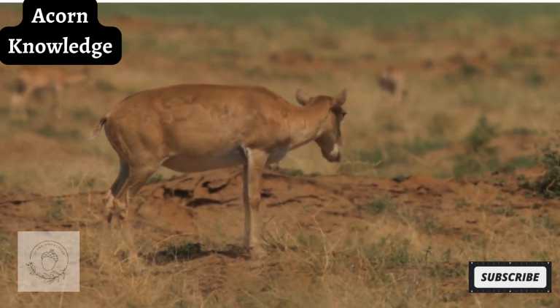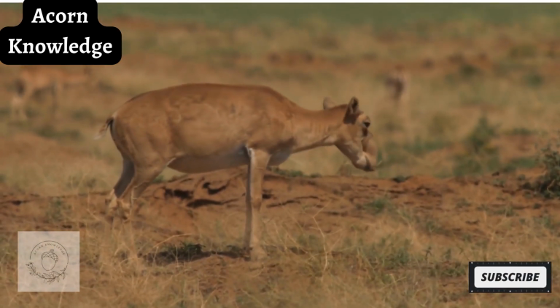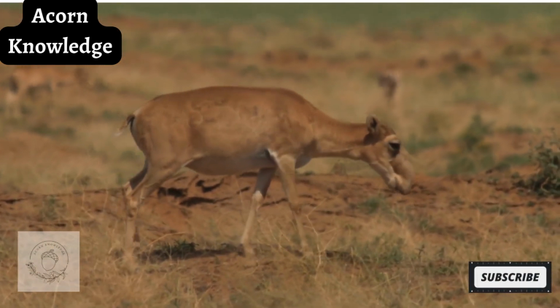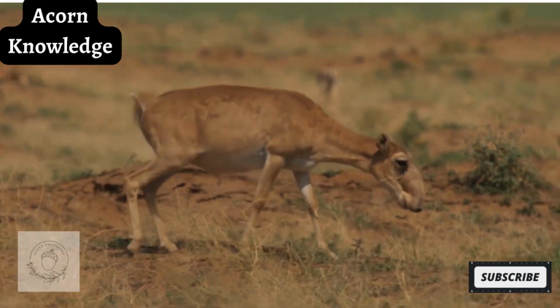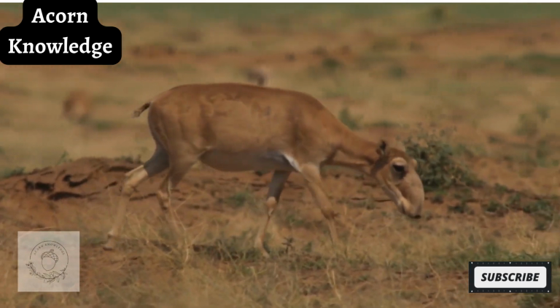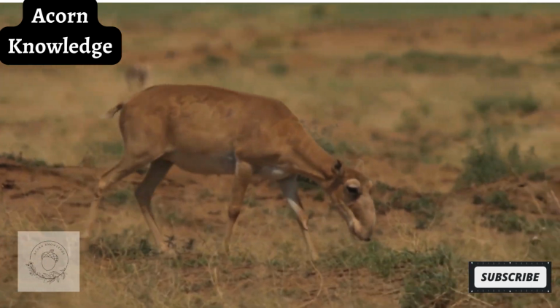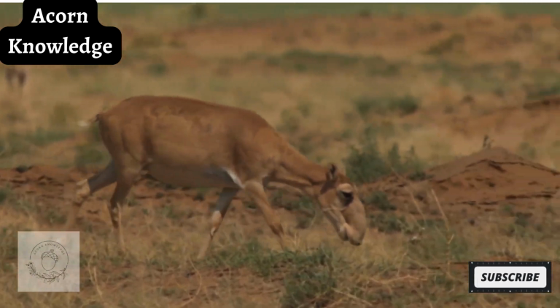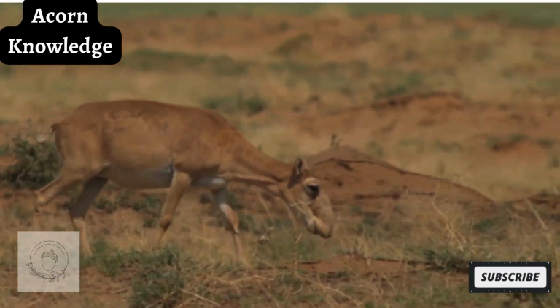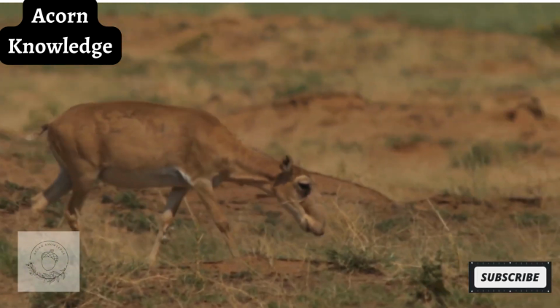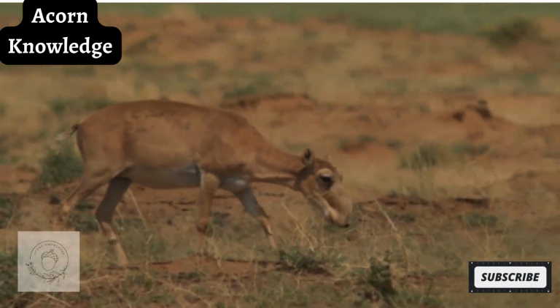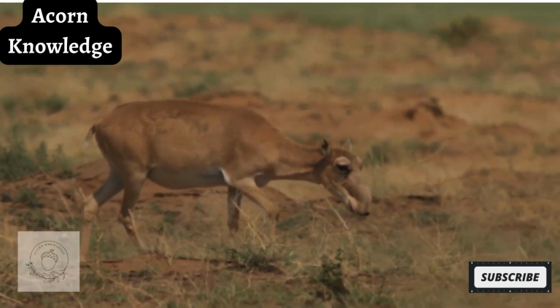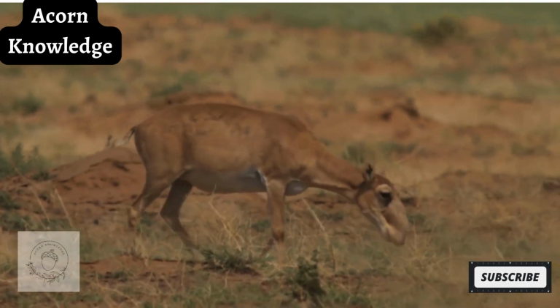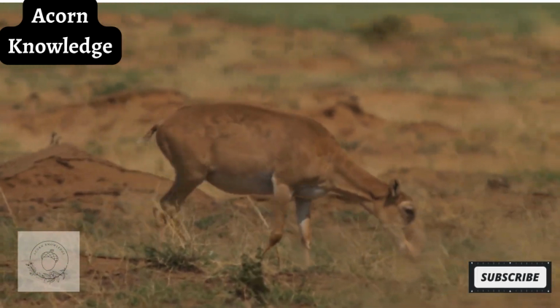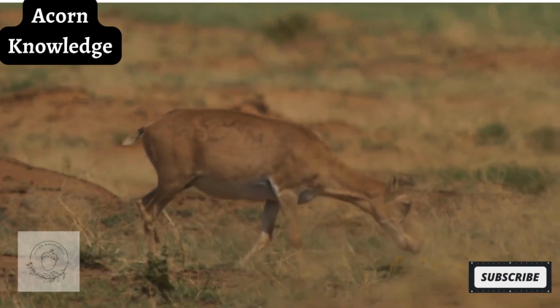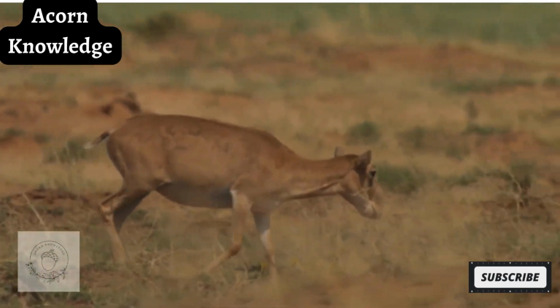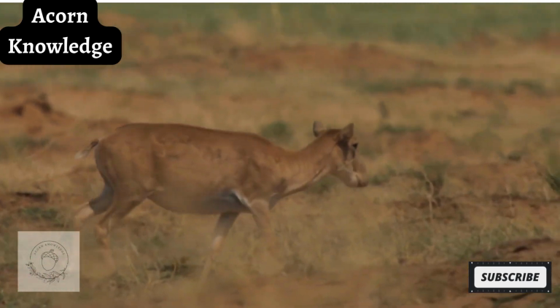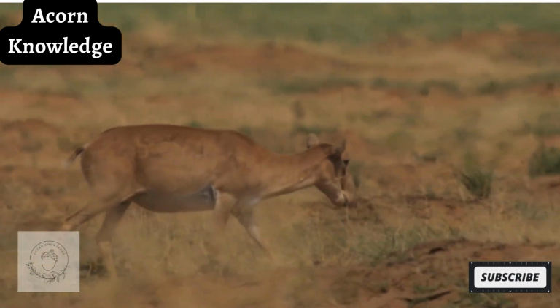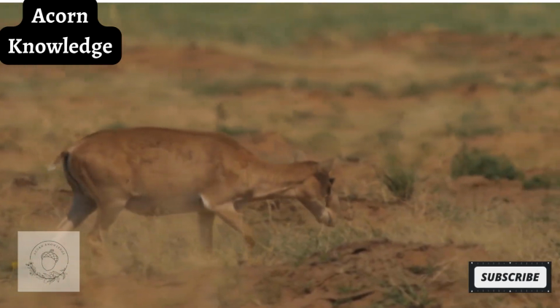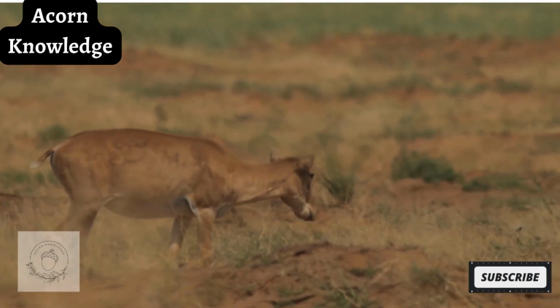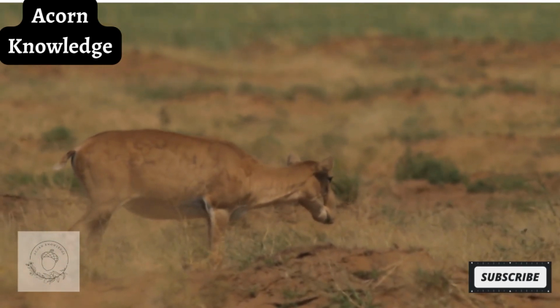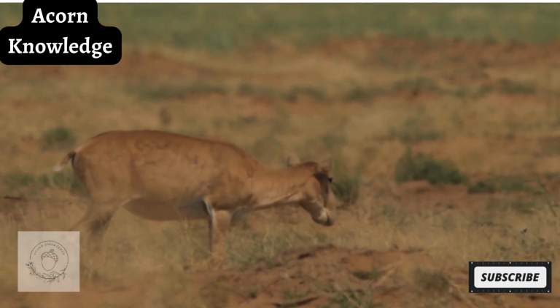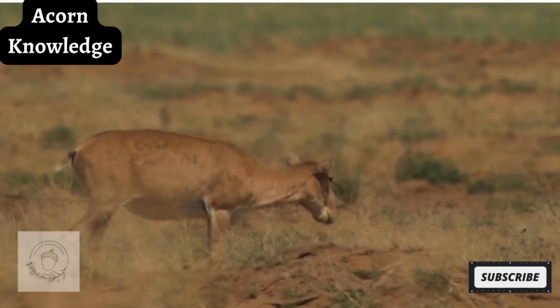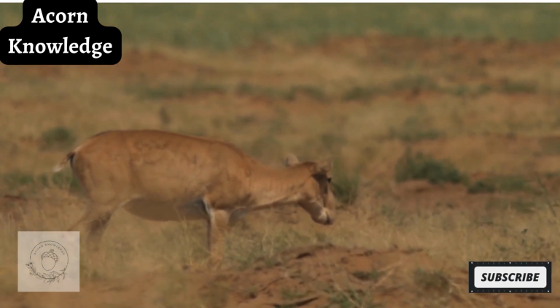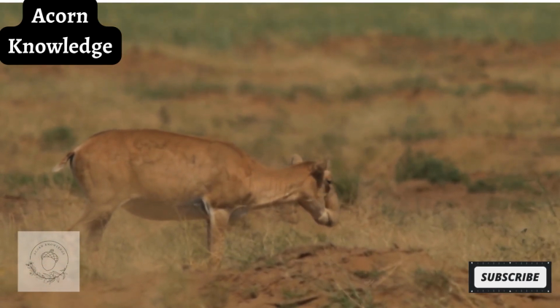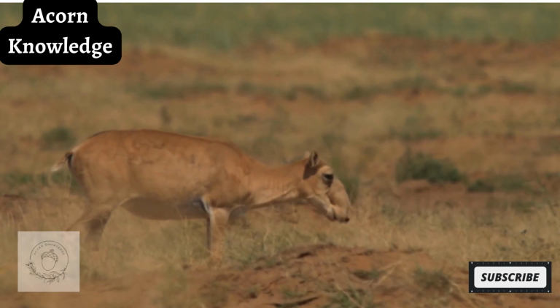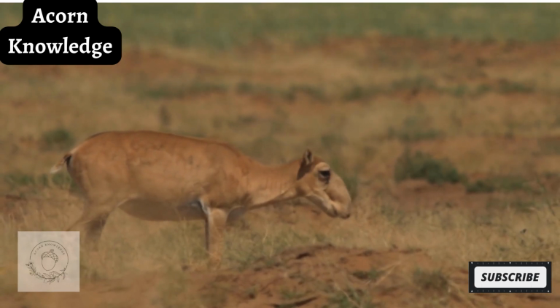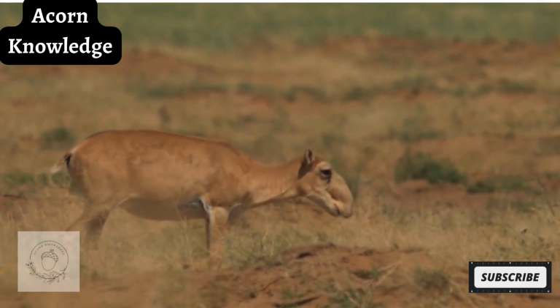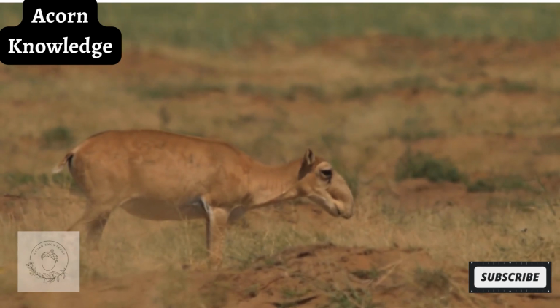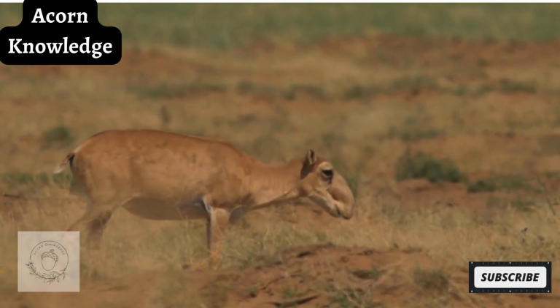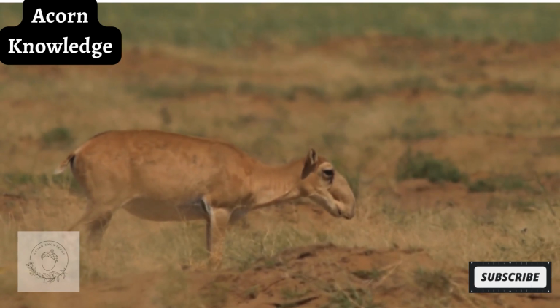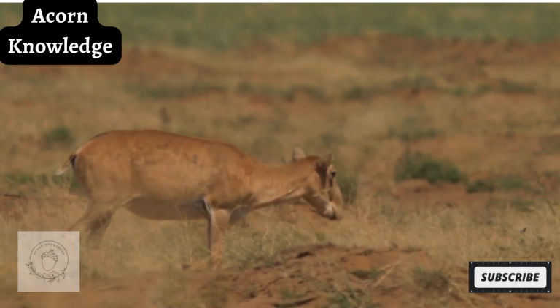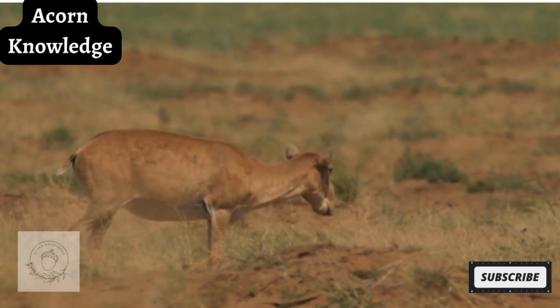The decline in the saiga antelope population has been identified as one of the fastest population collapses of large mammals in recent memory. The MOU was developed to assist in reducing the exploitation of the animal and to restore its population in Central Asia.